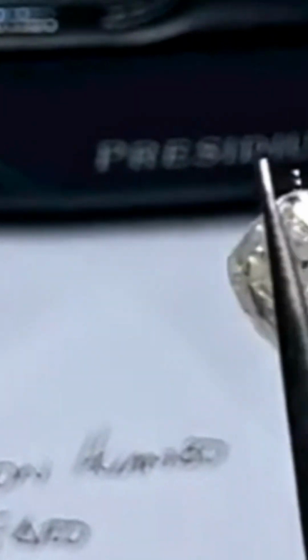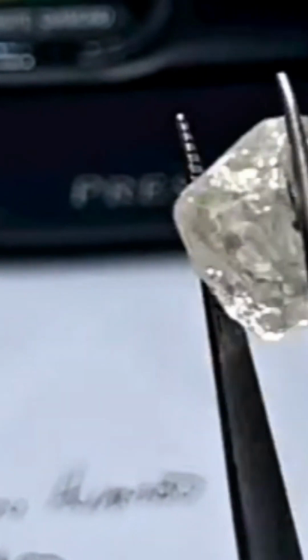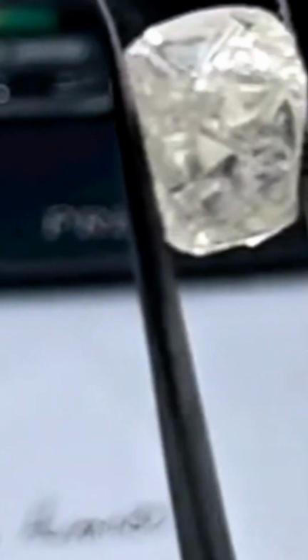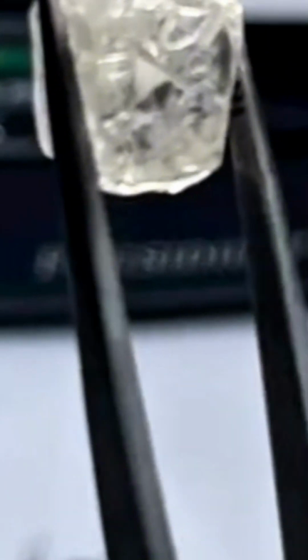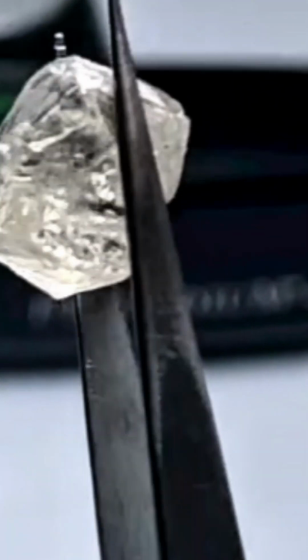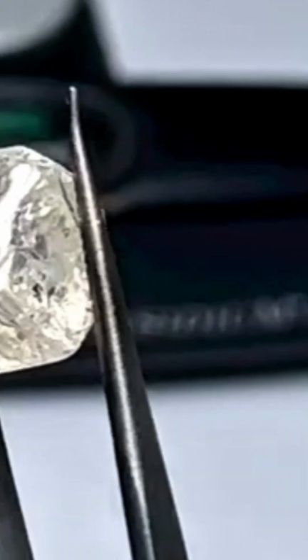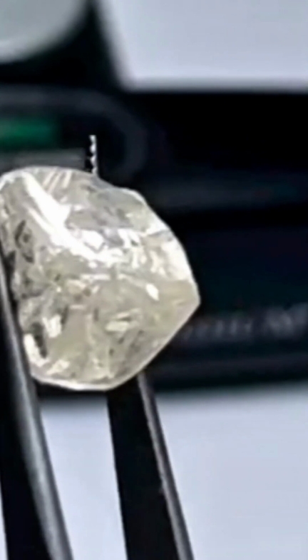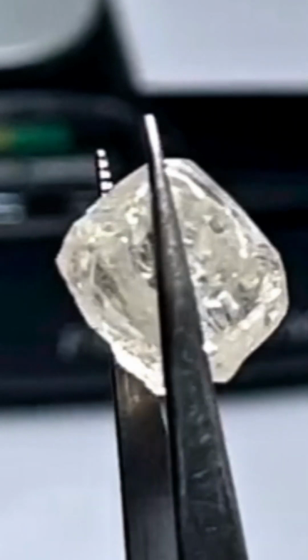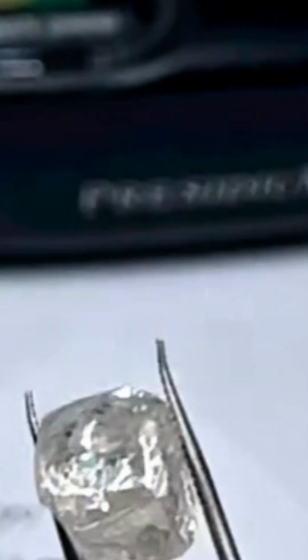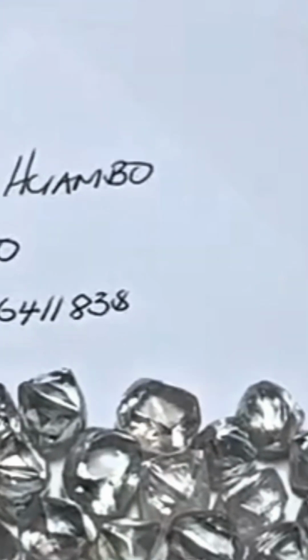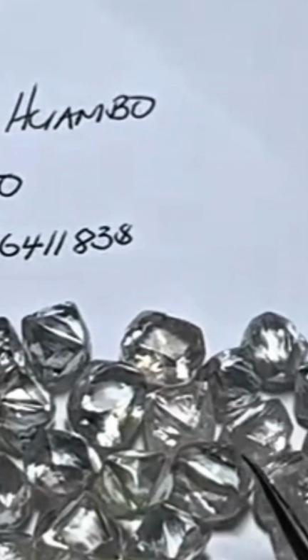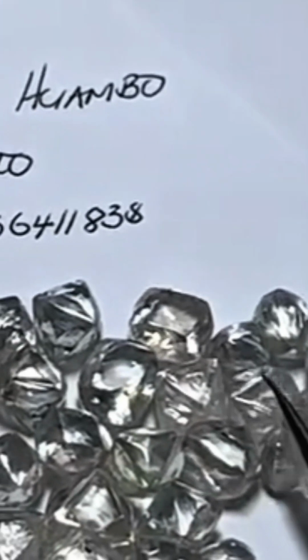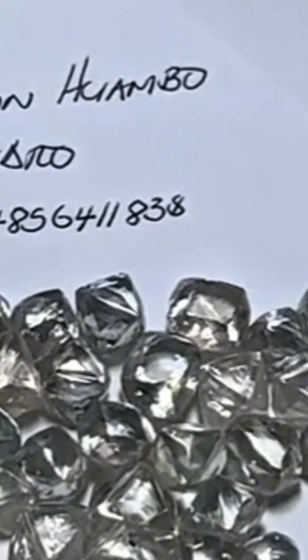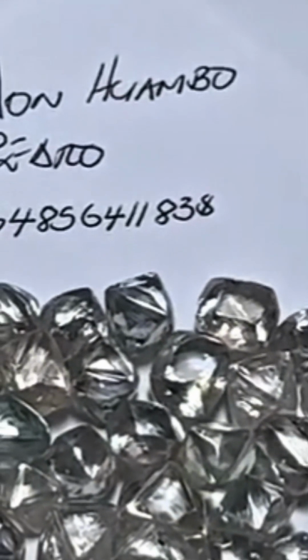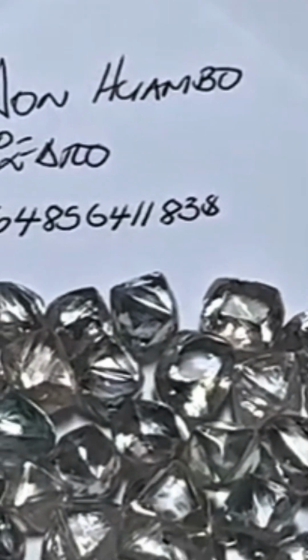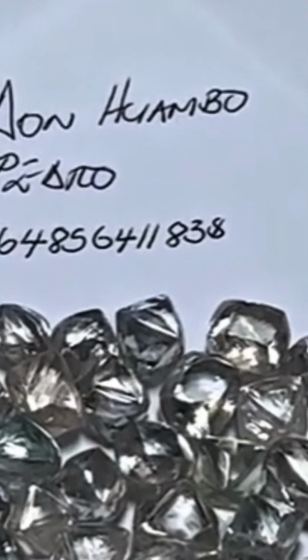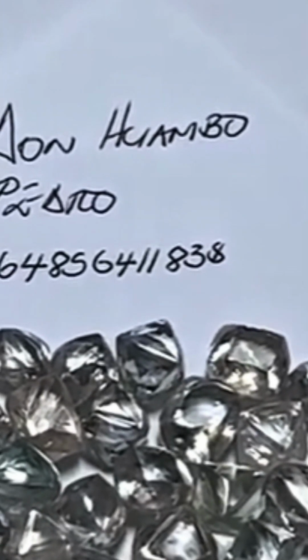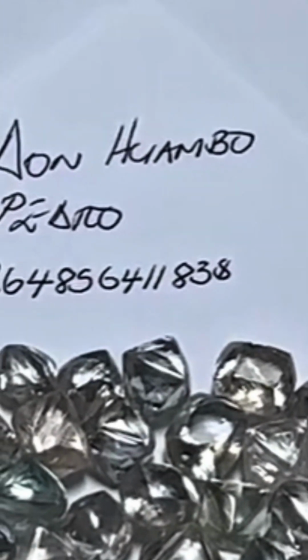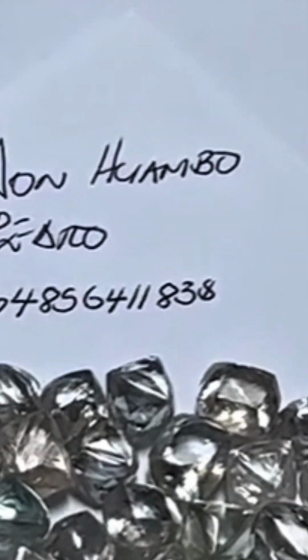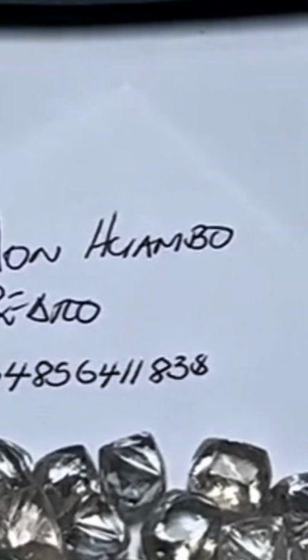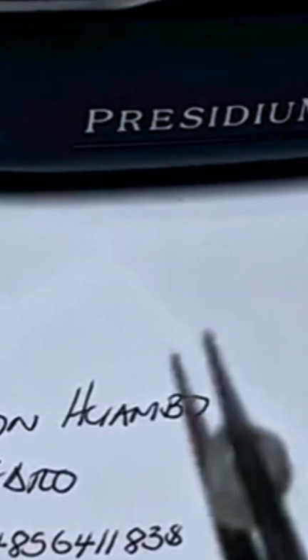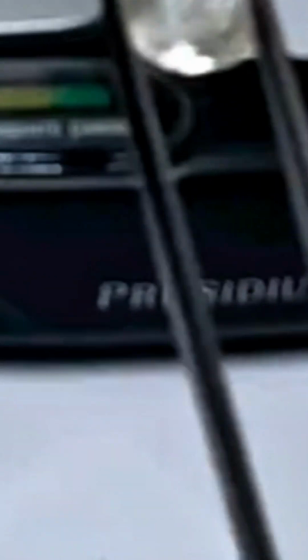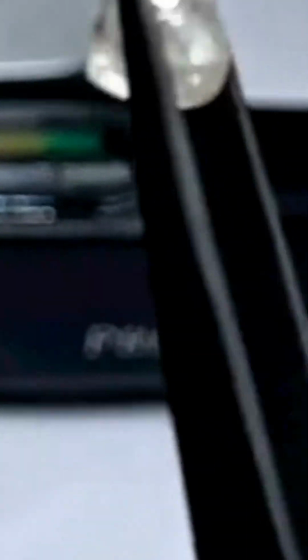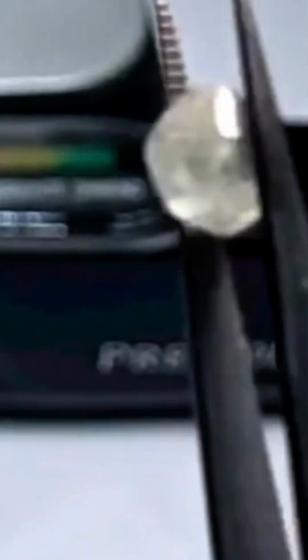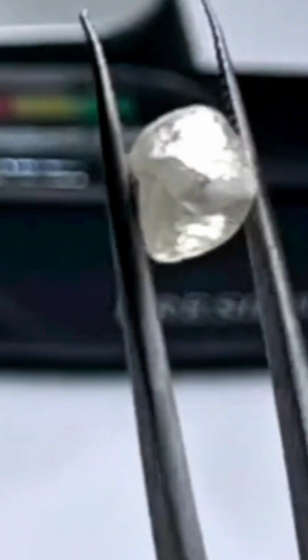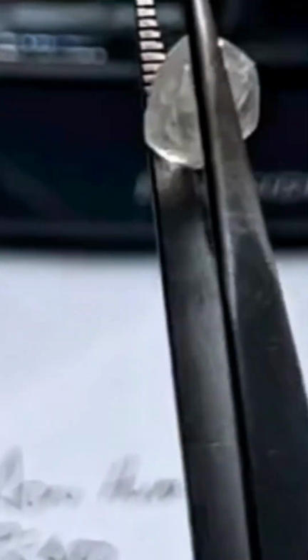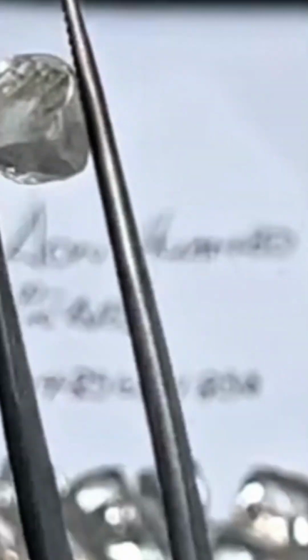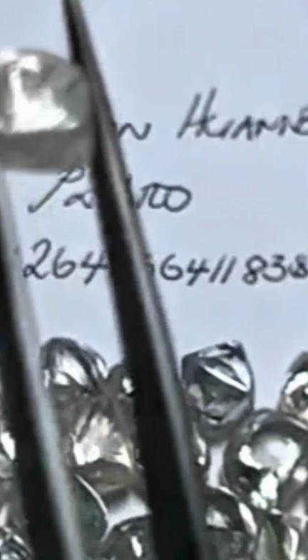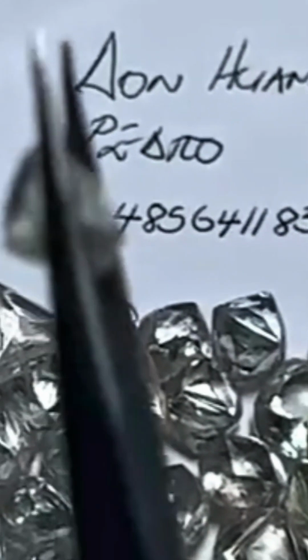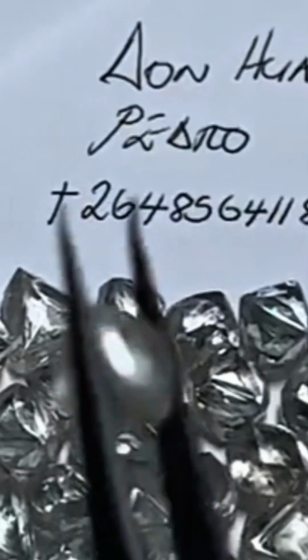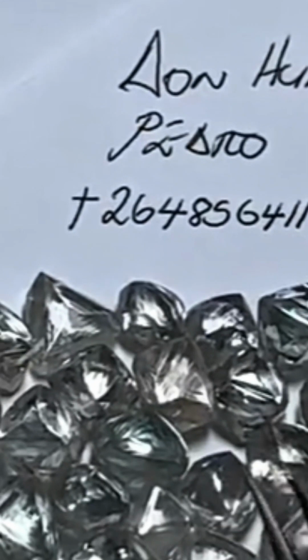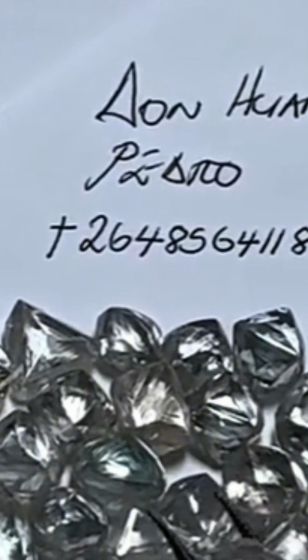Subscribe for more raw beauty from the gem world and stay tuned for the diamond testing process. Are these real, or just clever fake diamonds? Today, we're using a premium diamond tester to find out if this stone is the real deal.